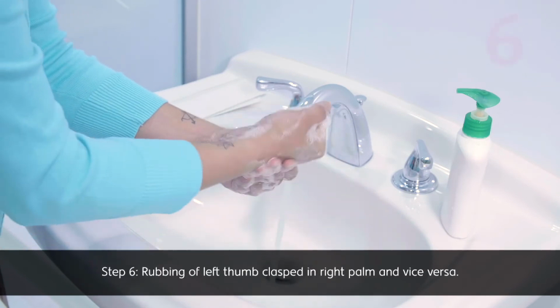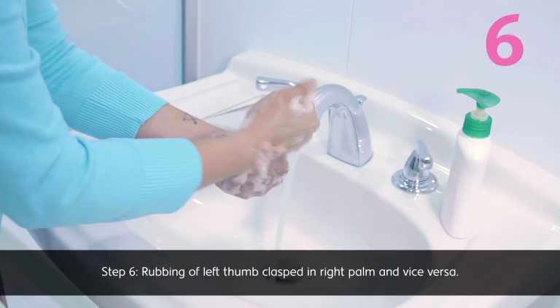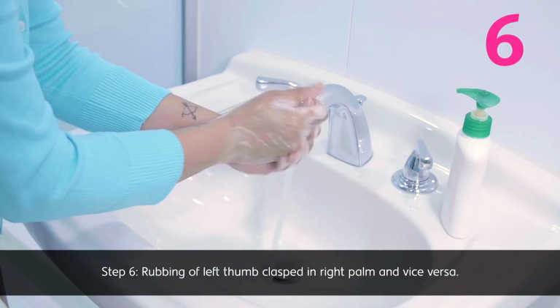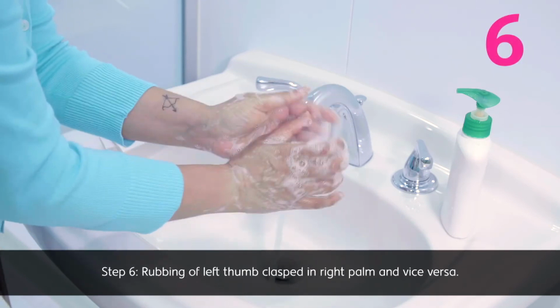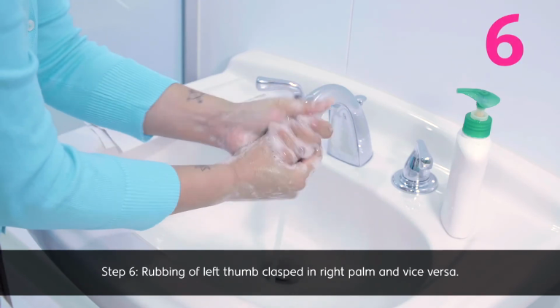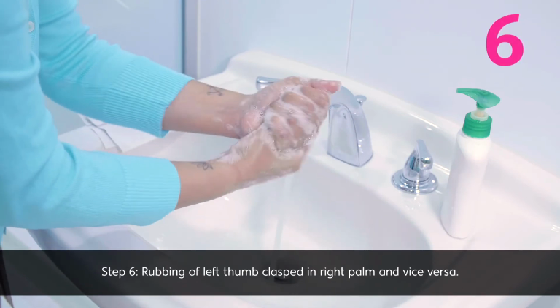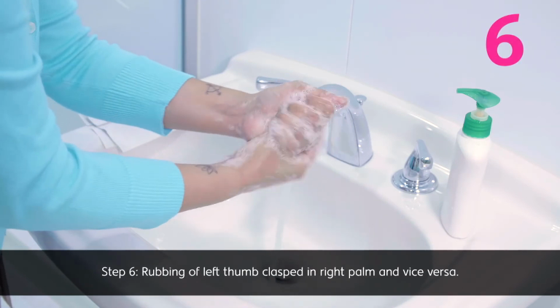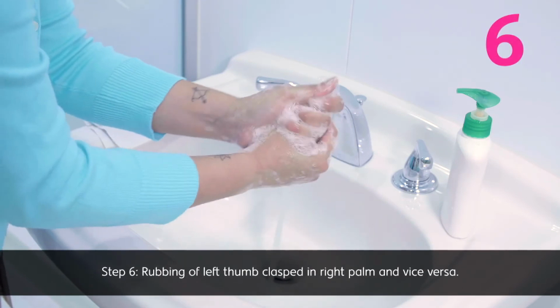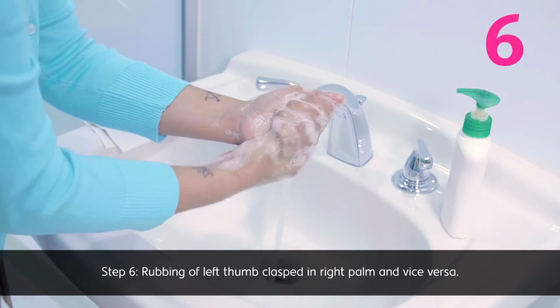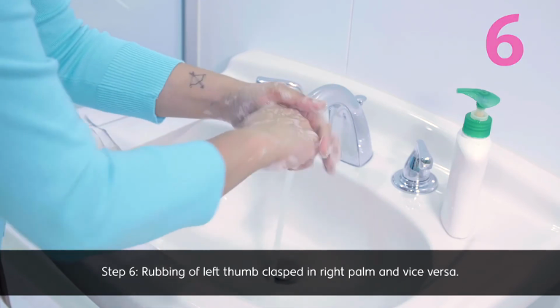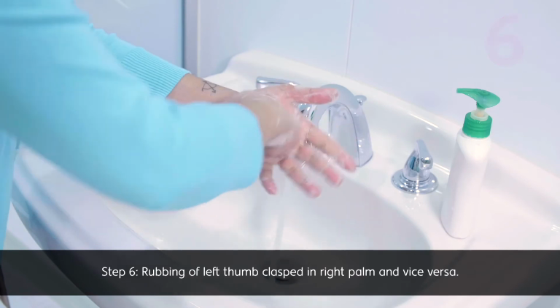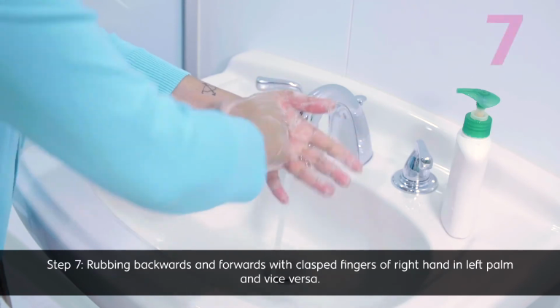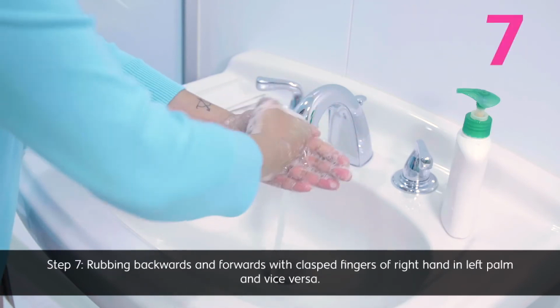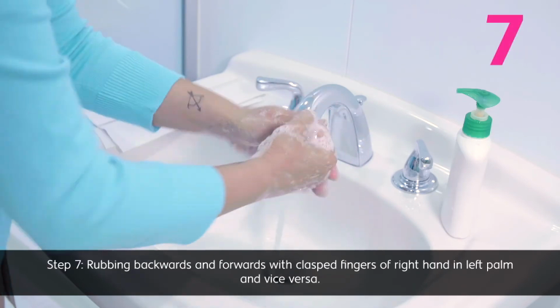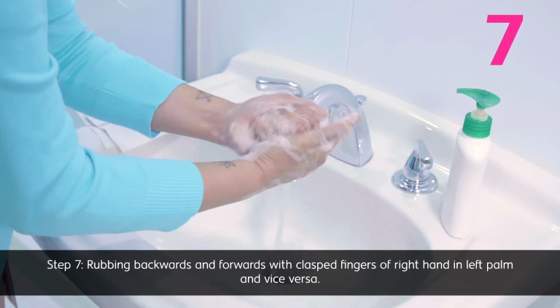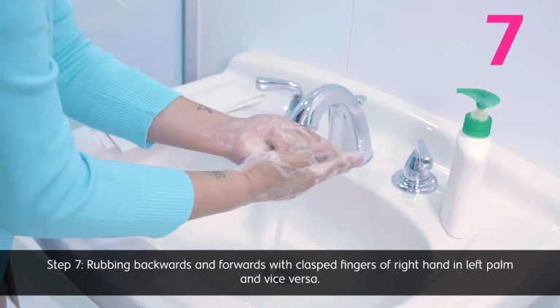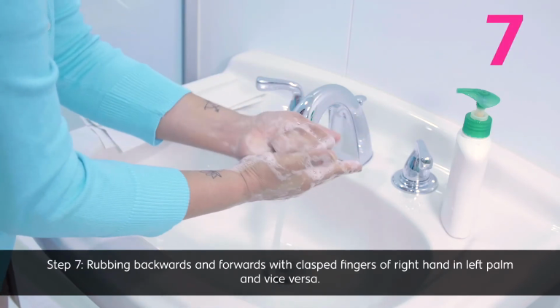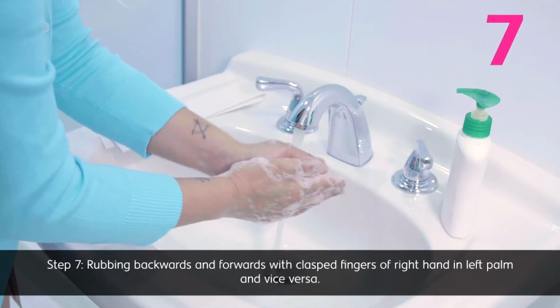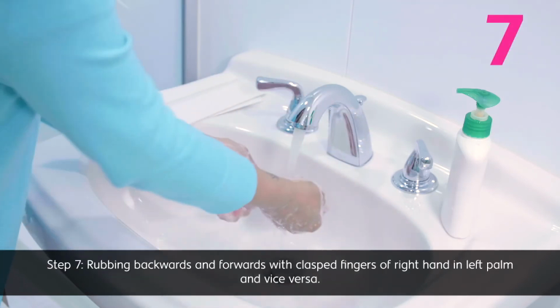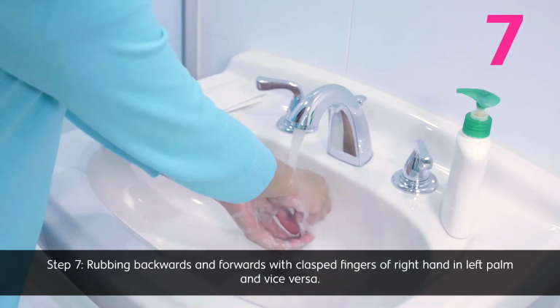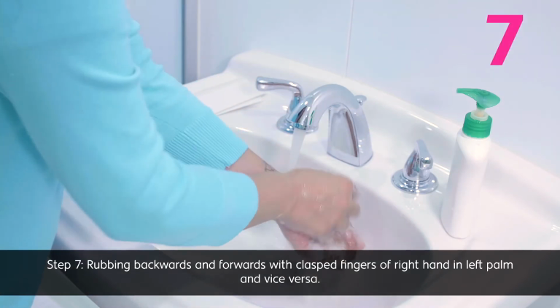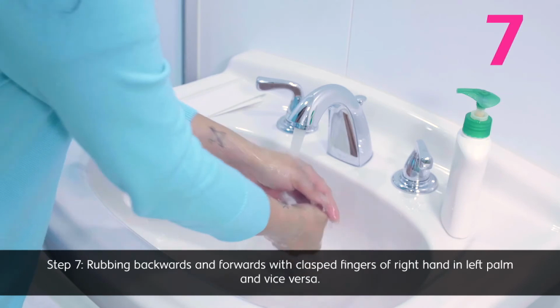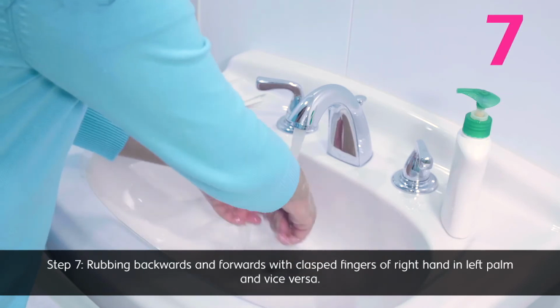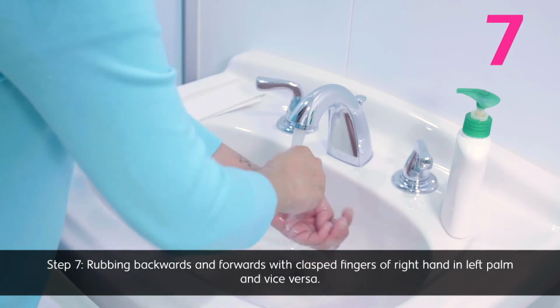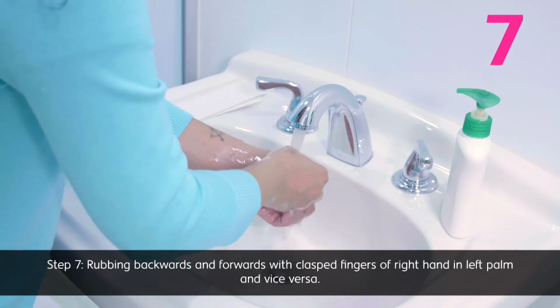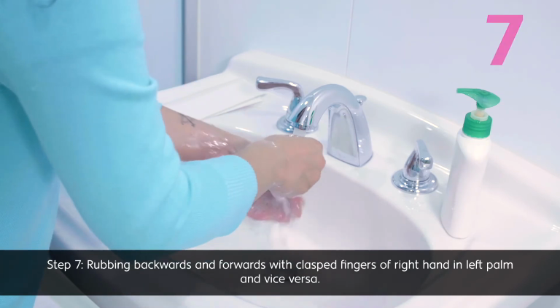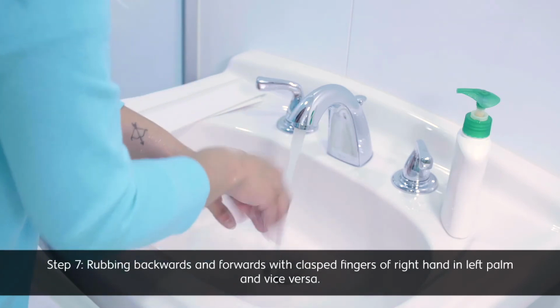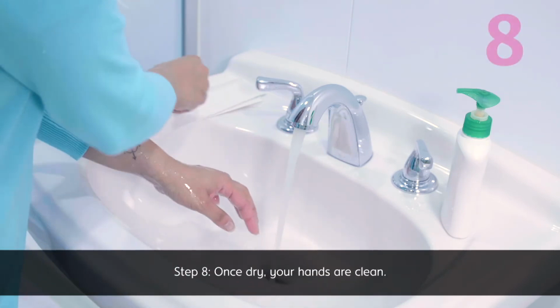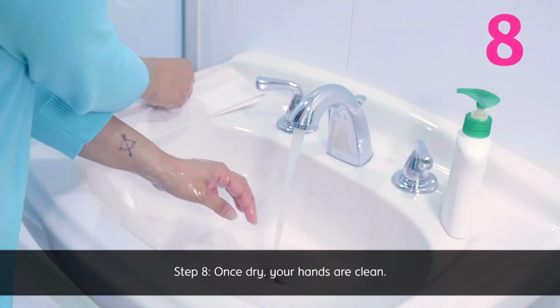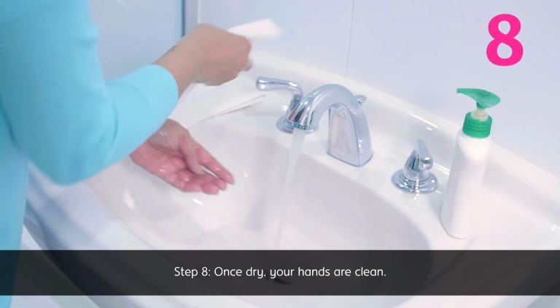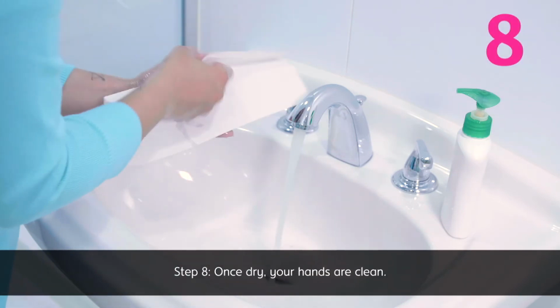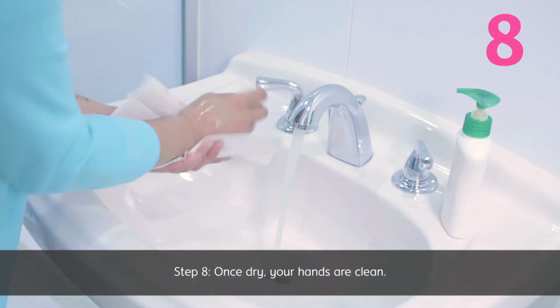Step six: rubbing of left thumb clasped in right palm and vice versa. Step seven: rubbing backwards and forwards with clasped fingers of right hand in left palm and vice versa. Step eight: once dry, your hands are clean.